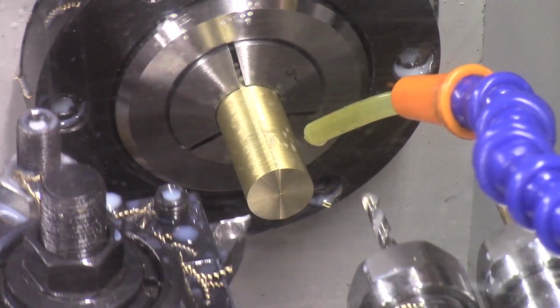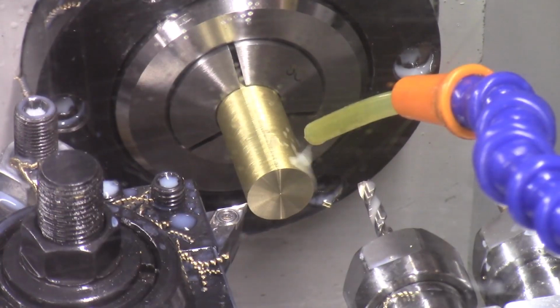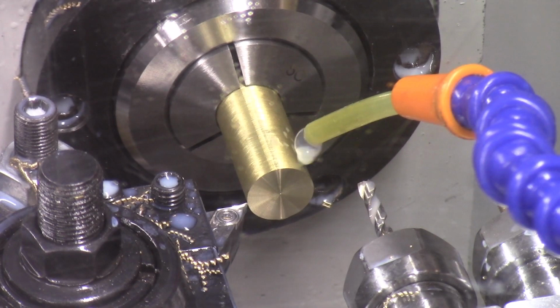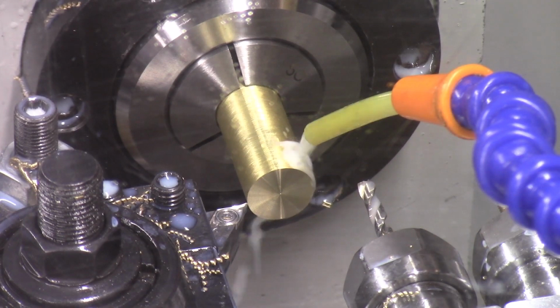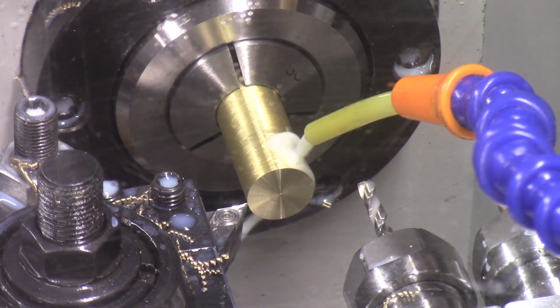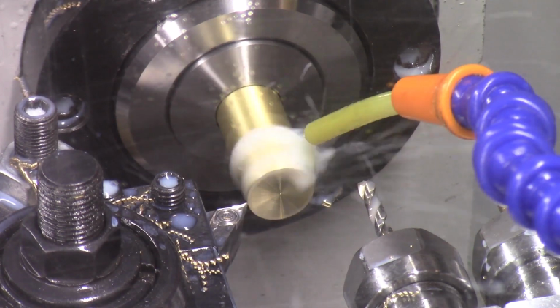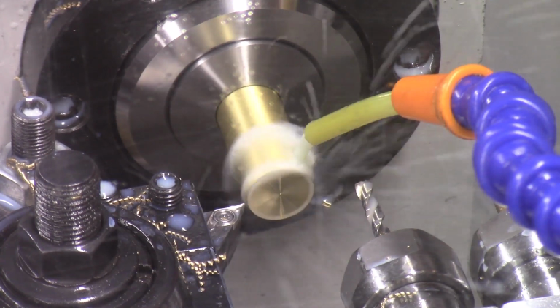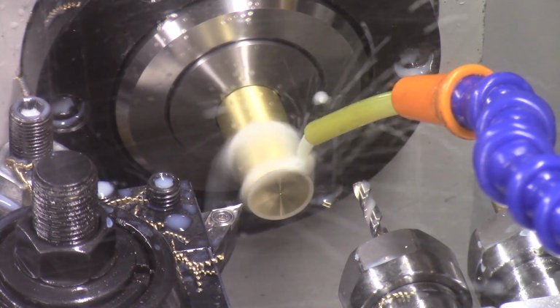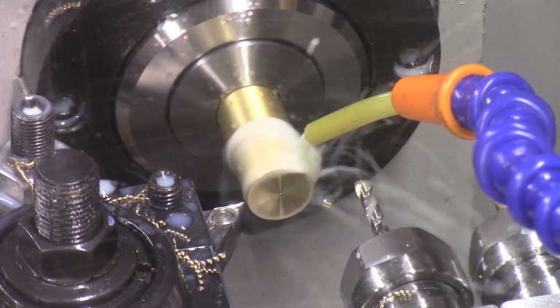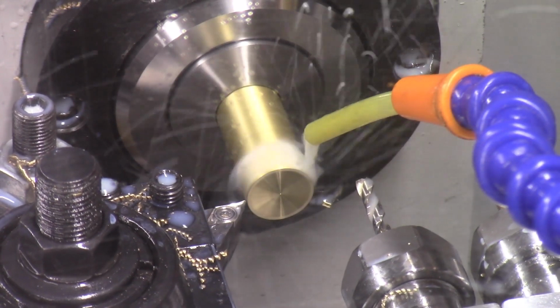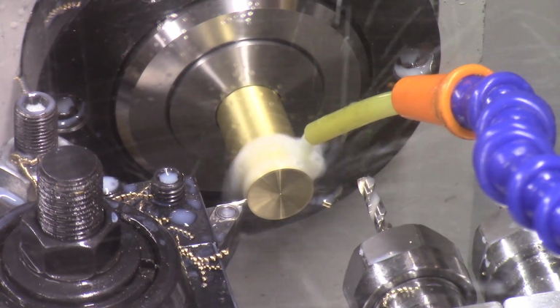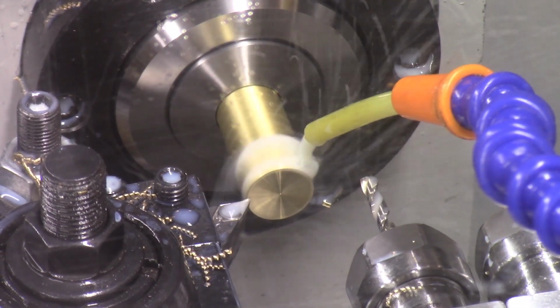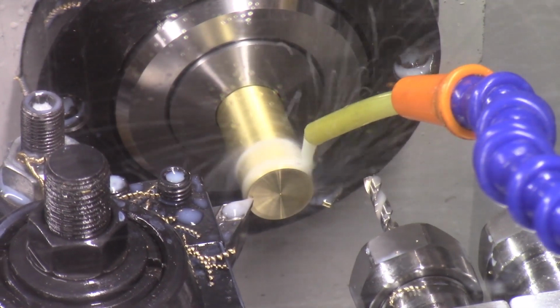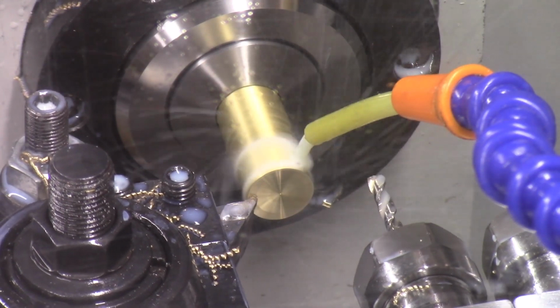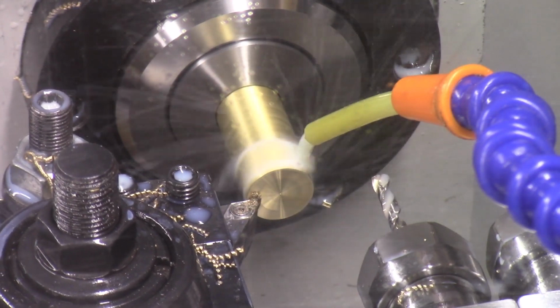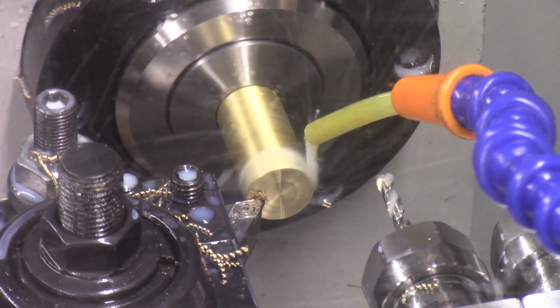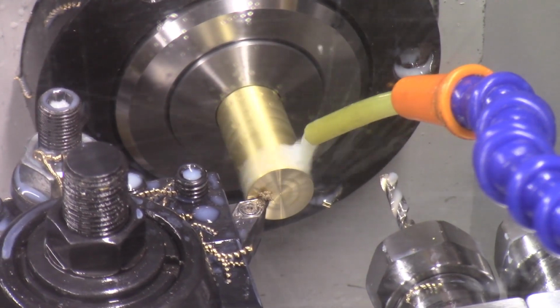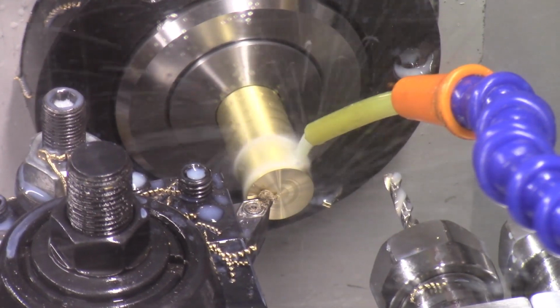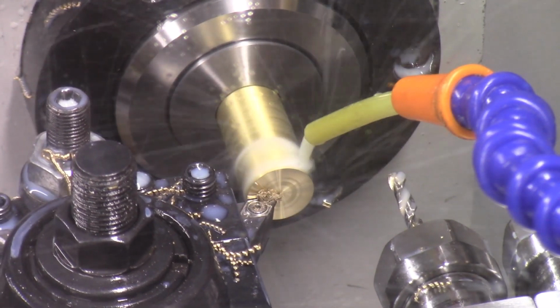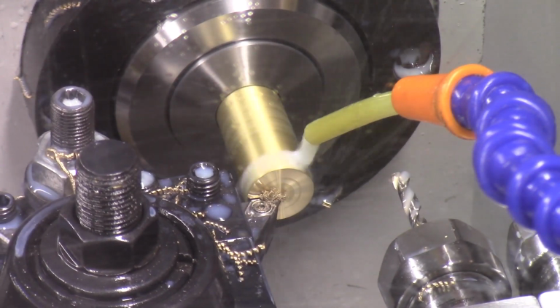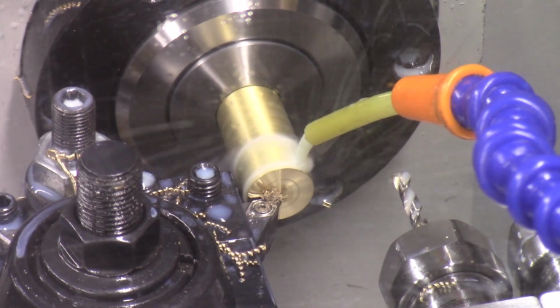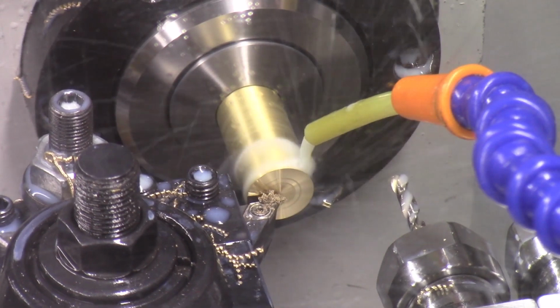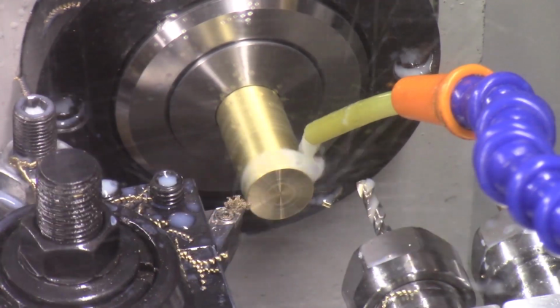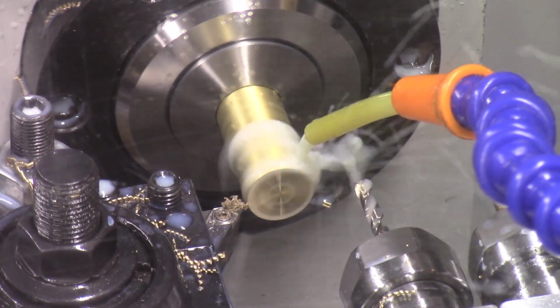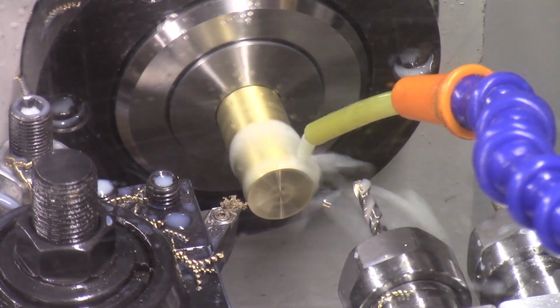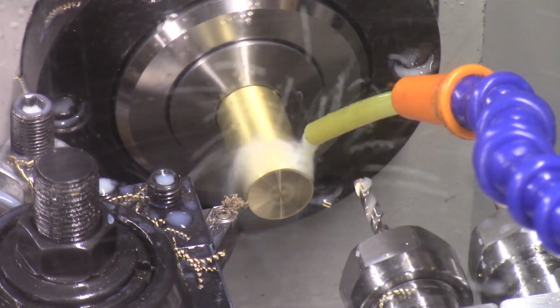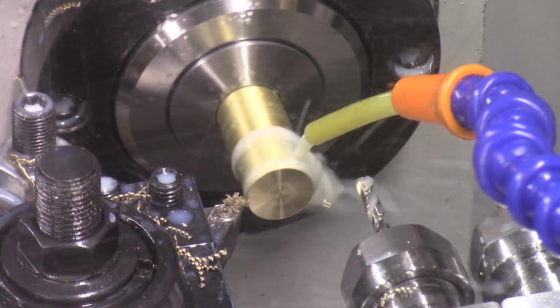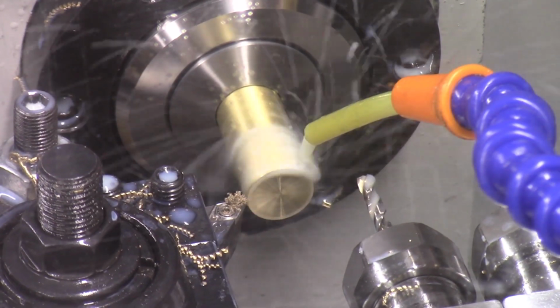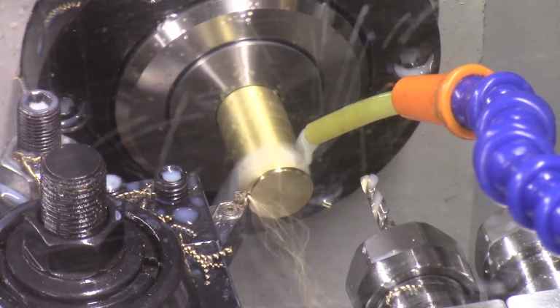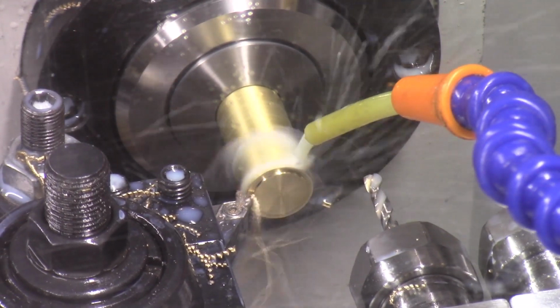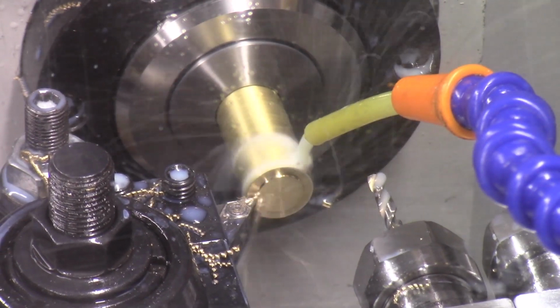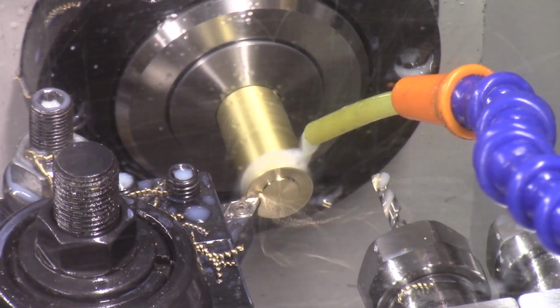This is a close-up view of the complete turning operations of the second cam nut. I produced a total of 100 of these cam nuts on the Tormac 8L lathe.